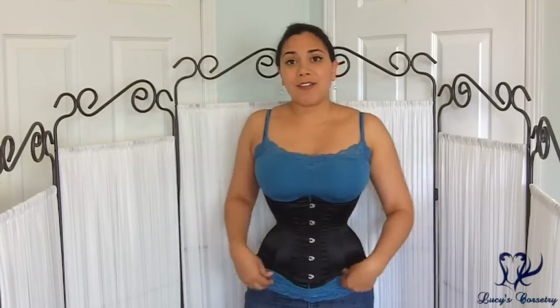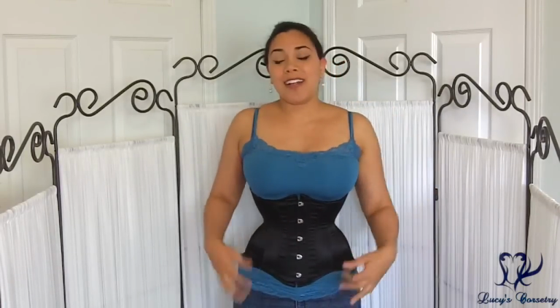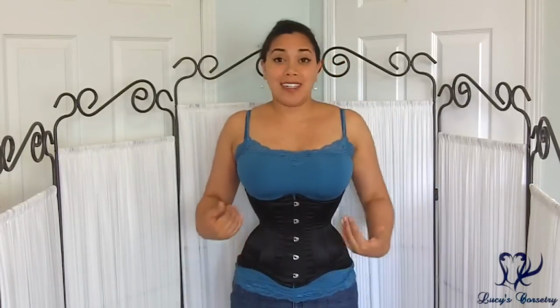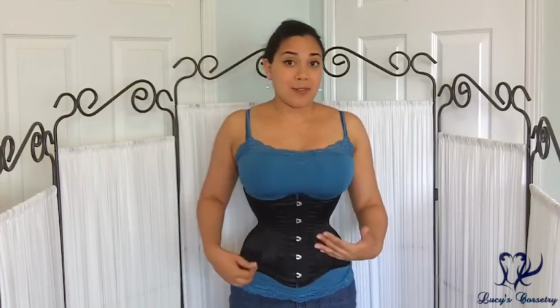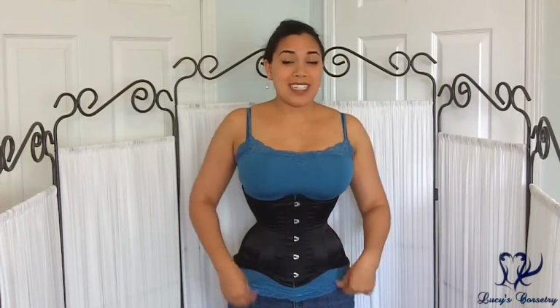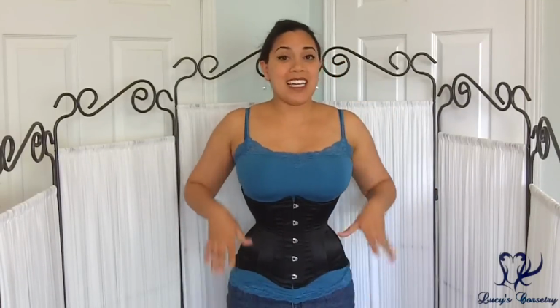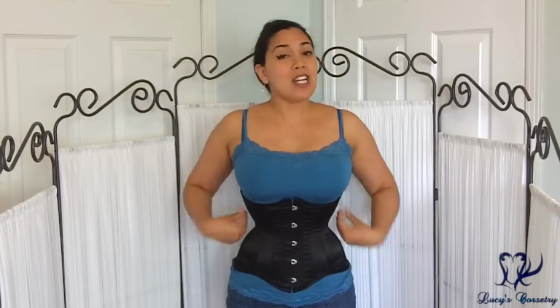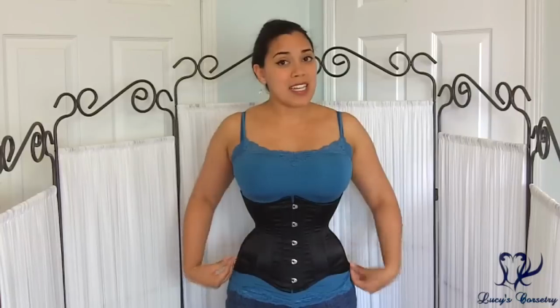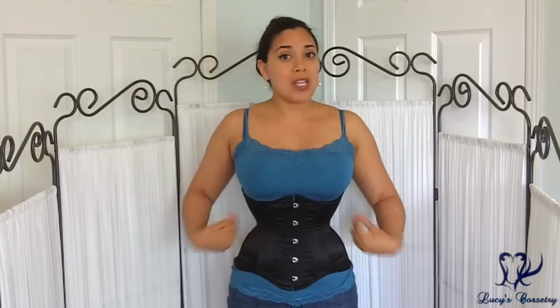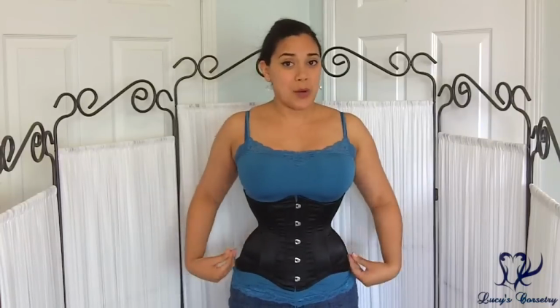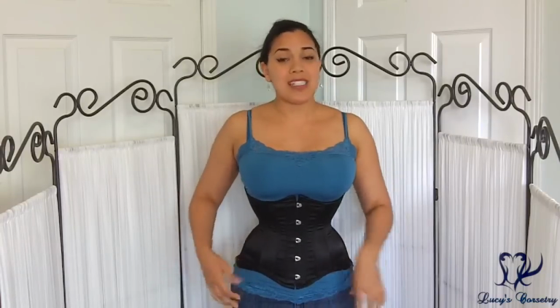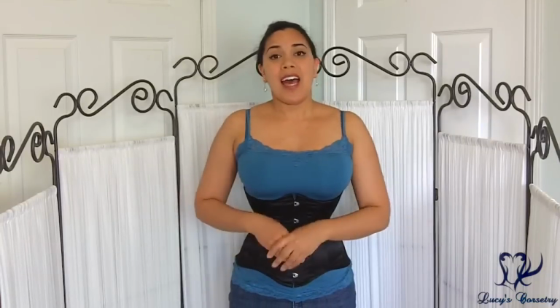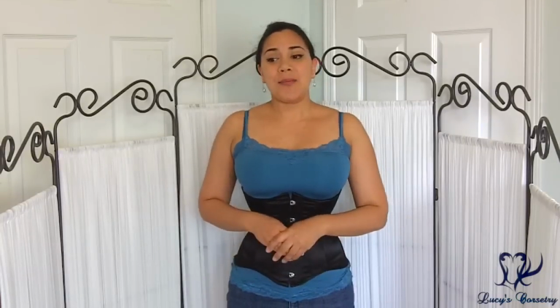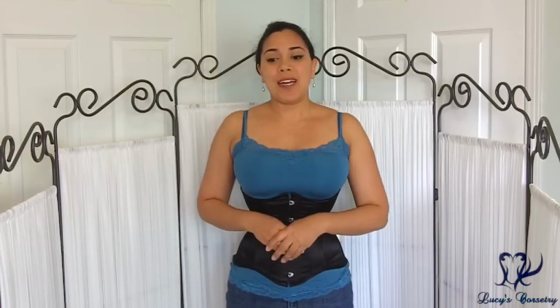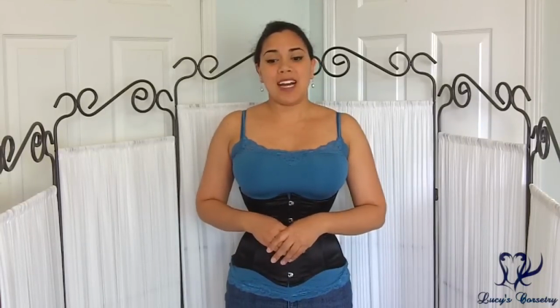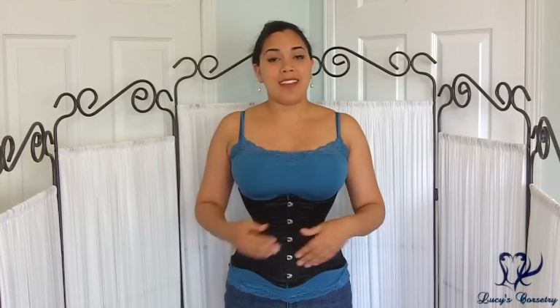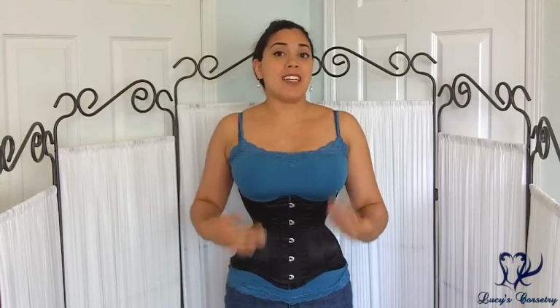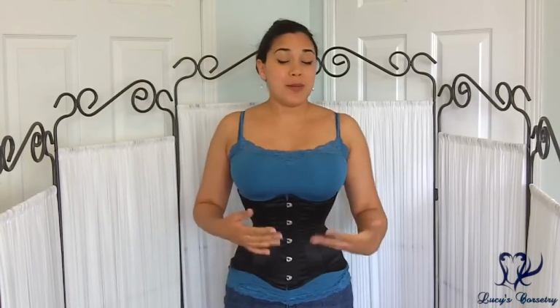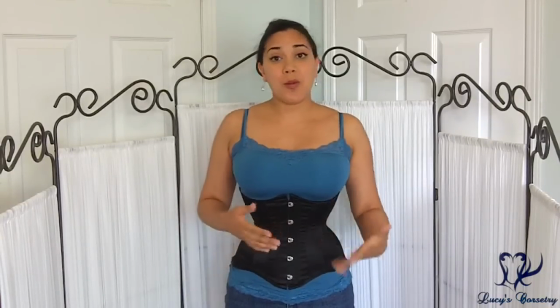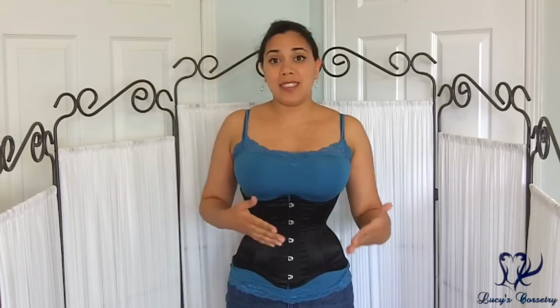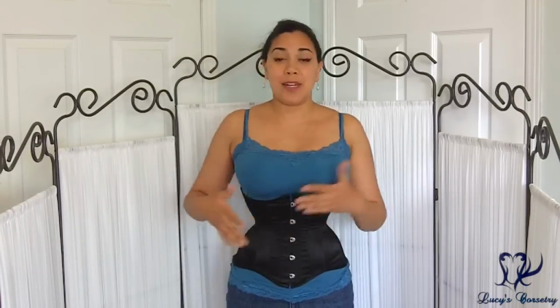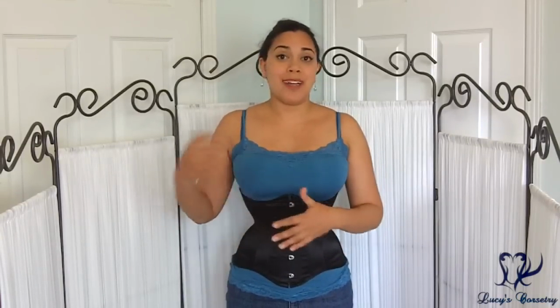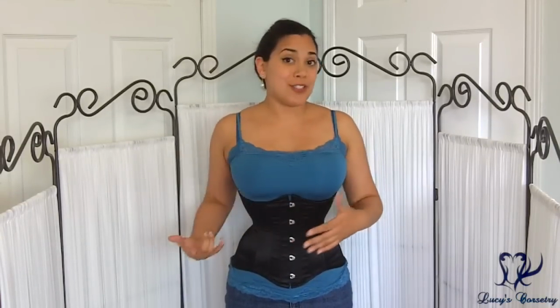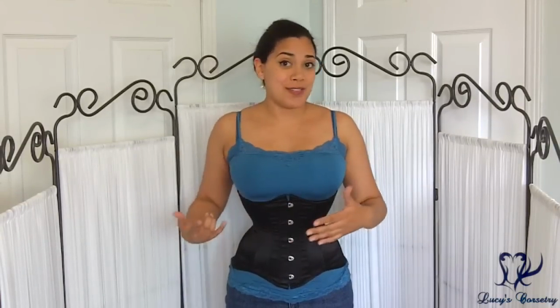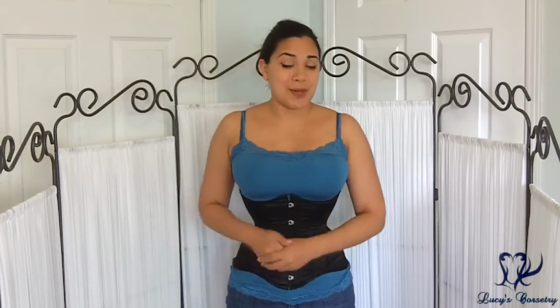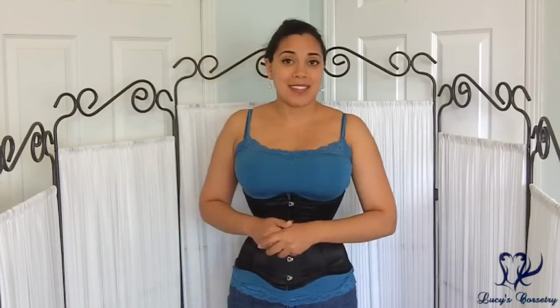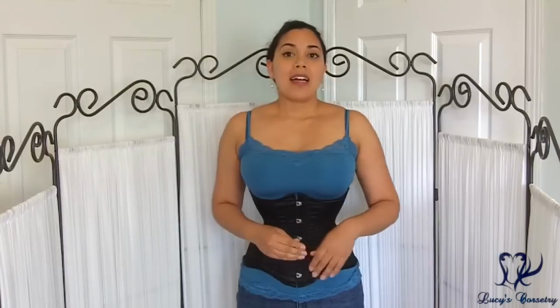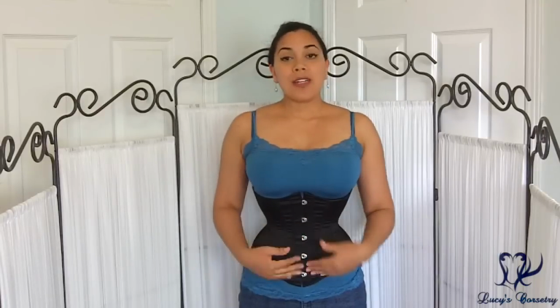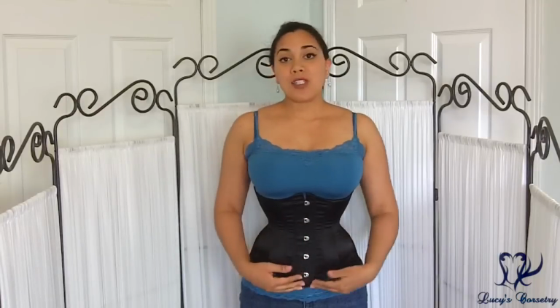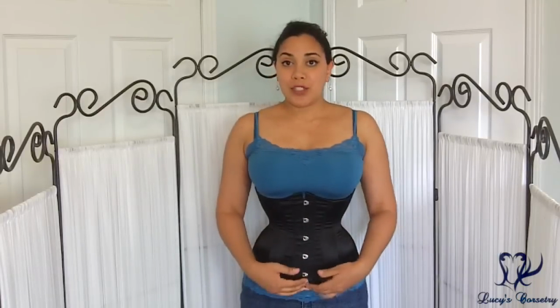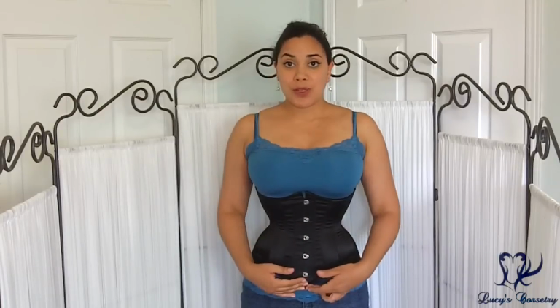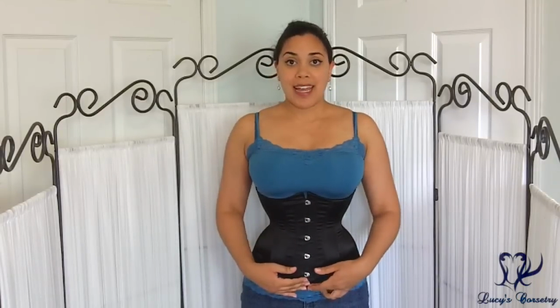However, I find it very comfortable because it looks like a long-line corset, but it gives me a little bit more mobility compared to my other Josephine corset. I'm wearing a size 22 corset today.